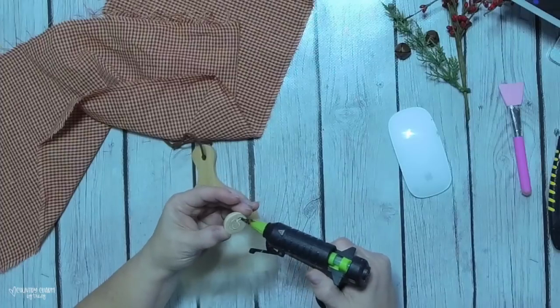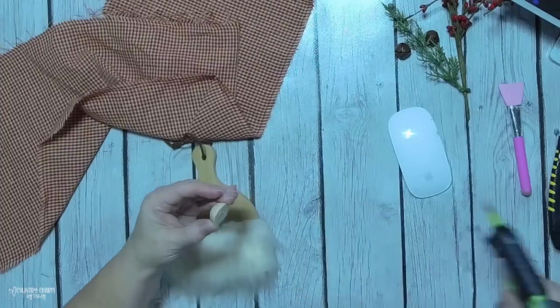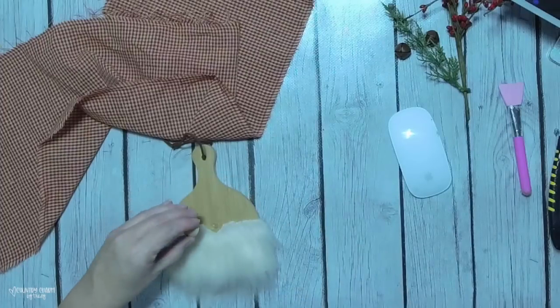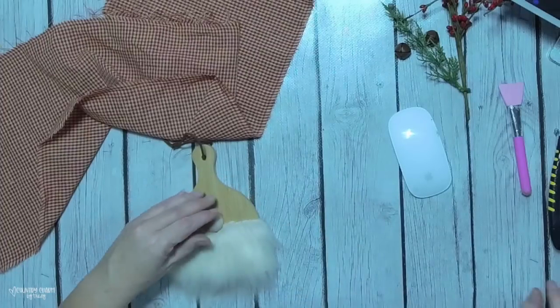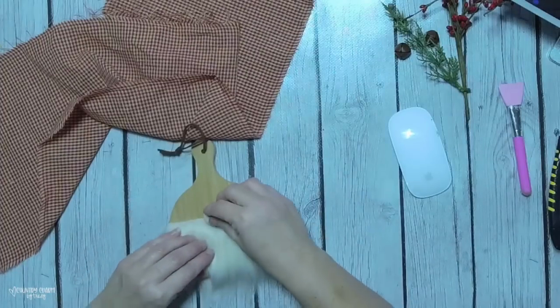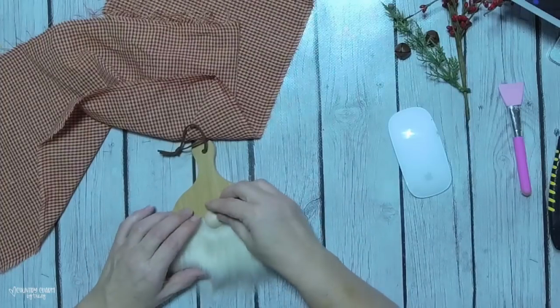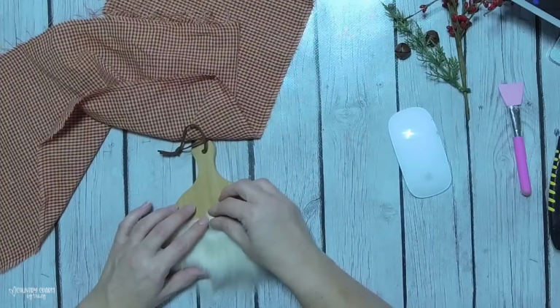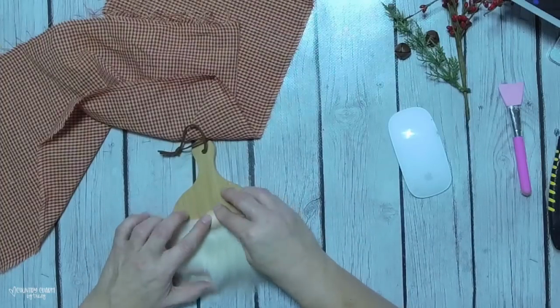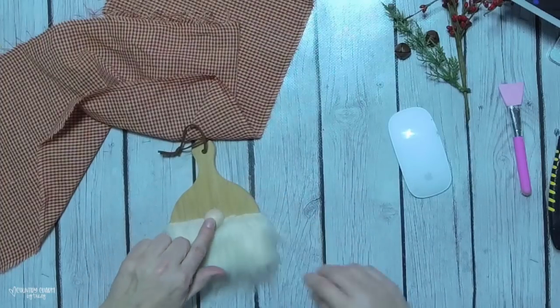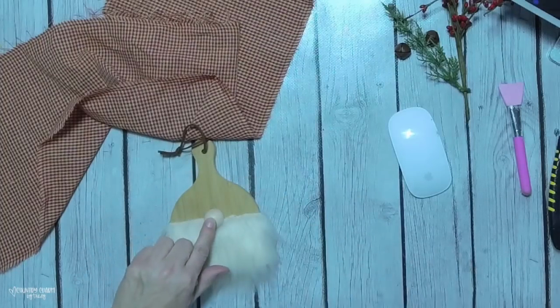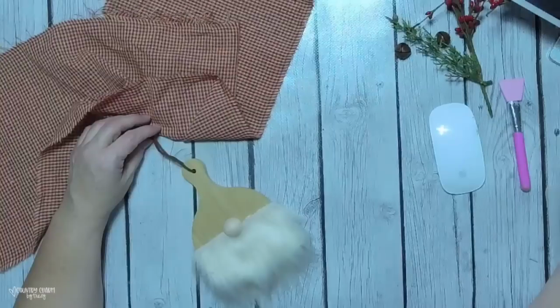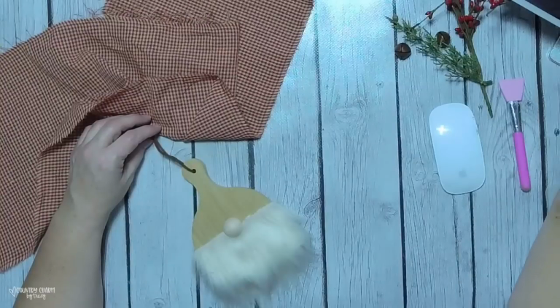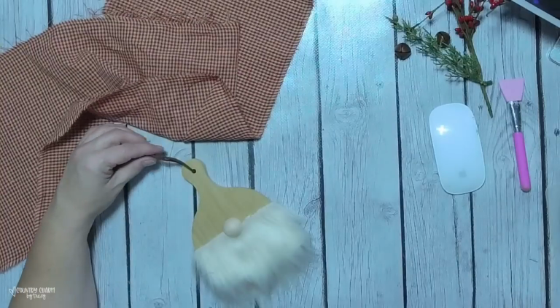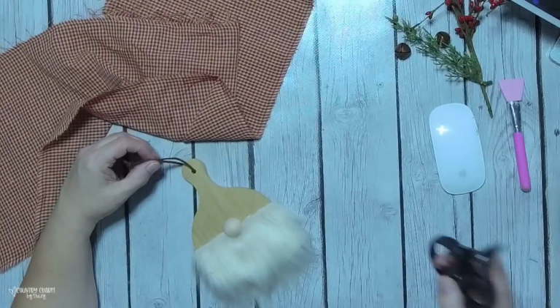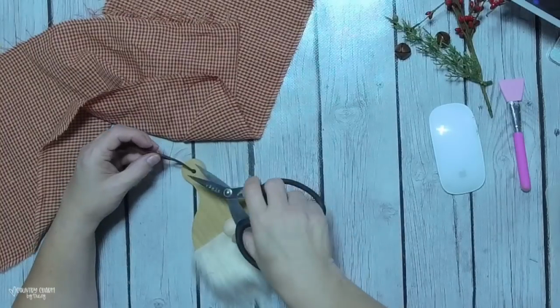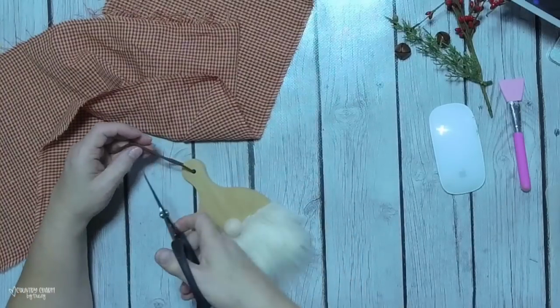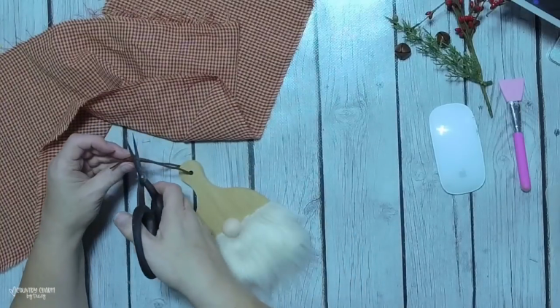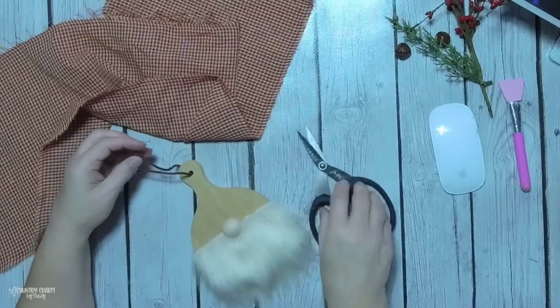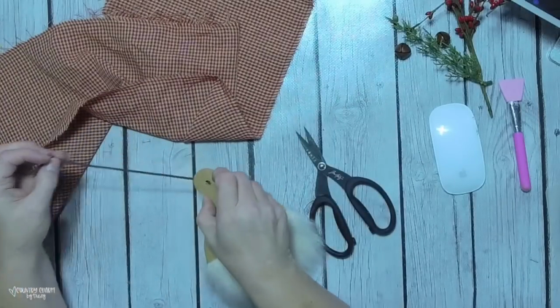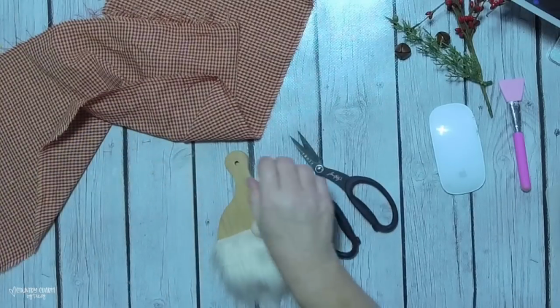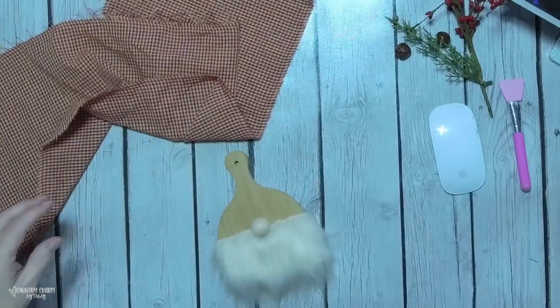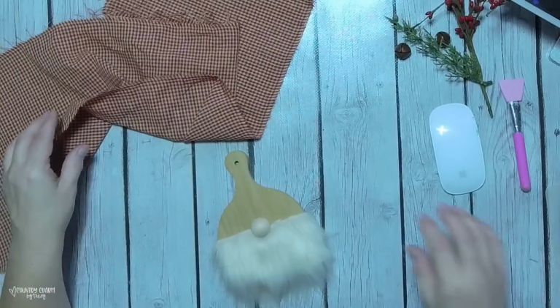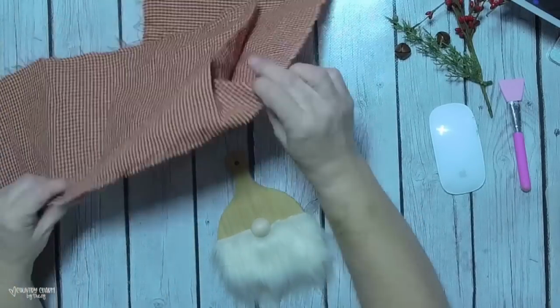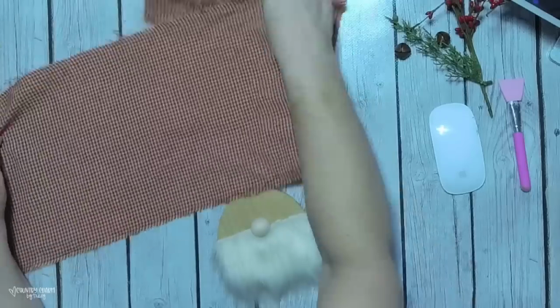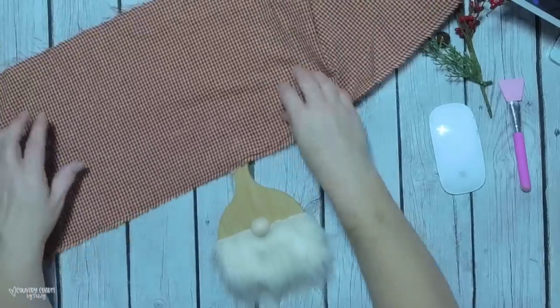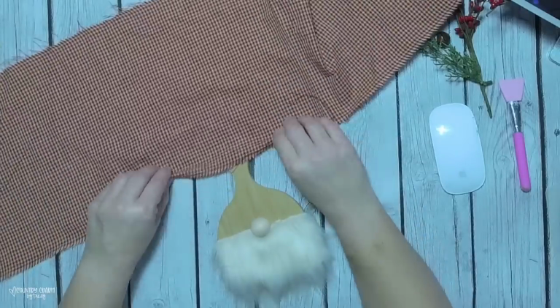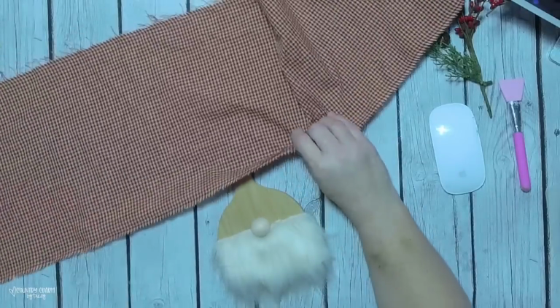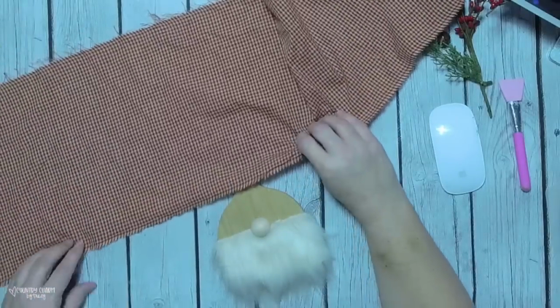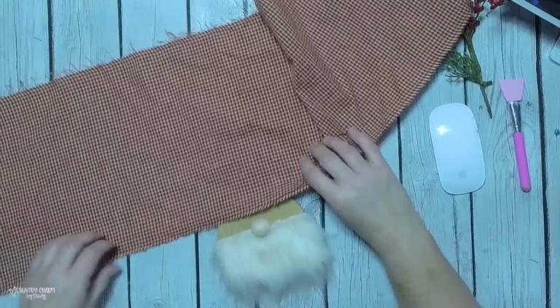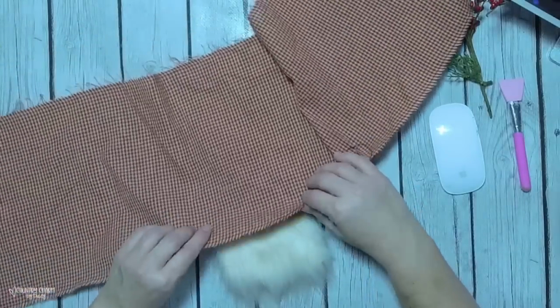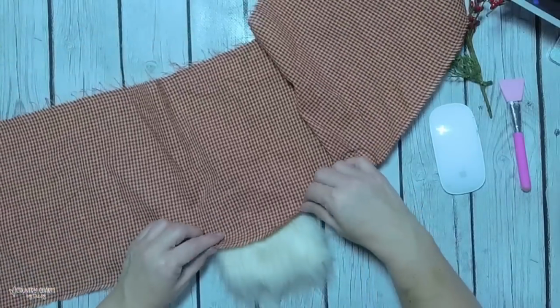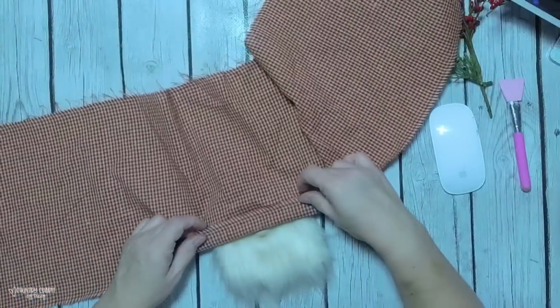I used some E6000 as well as hot glue to put on my nose, because I wanted the nose on before I put my fabric on to make sure I get the right placement.